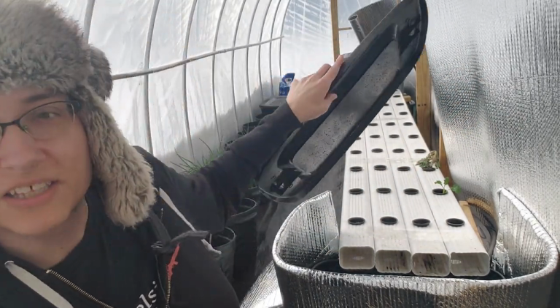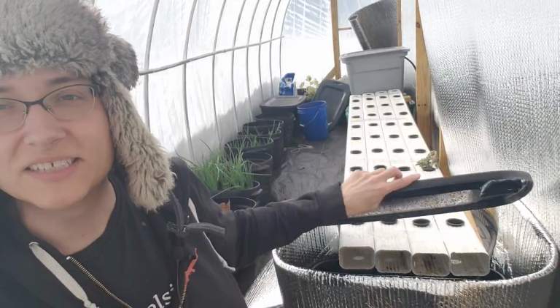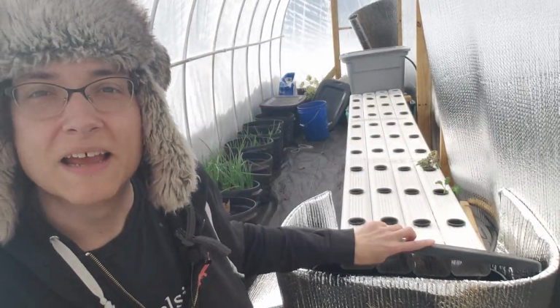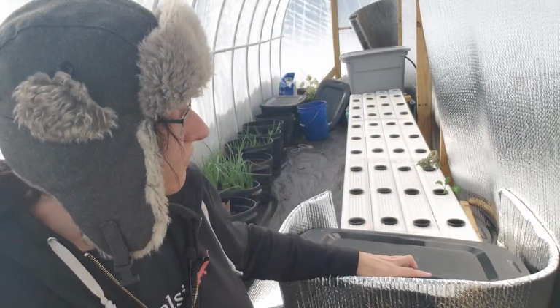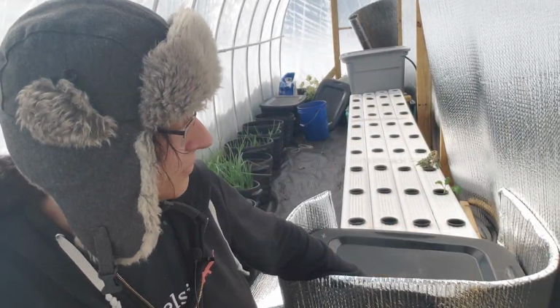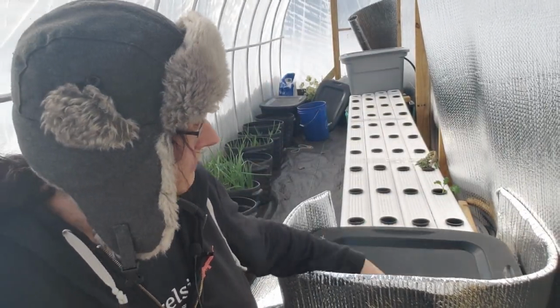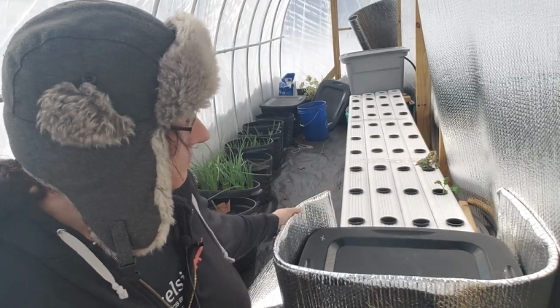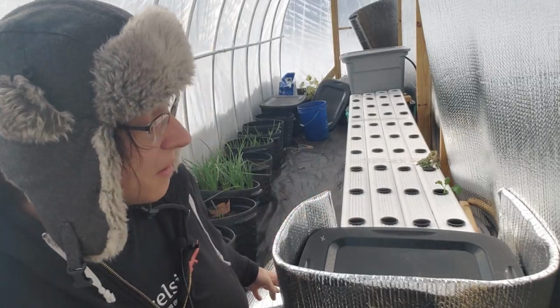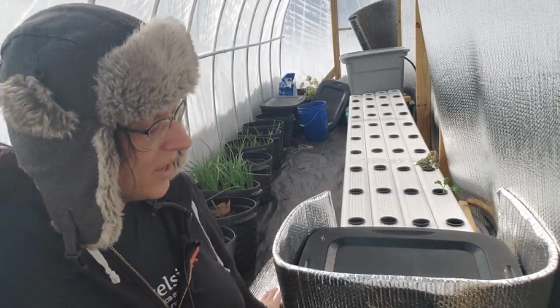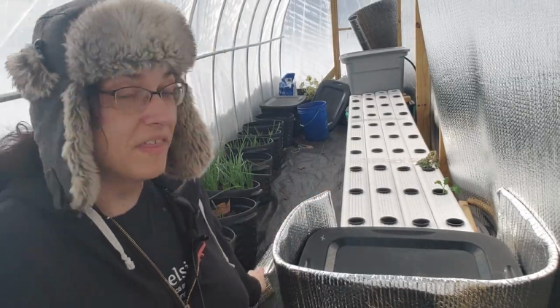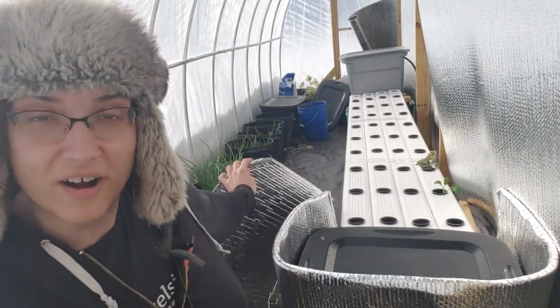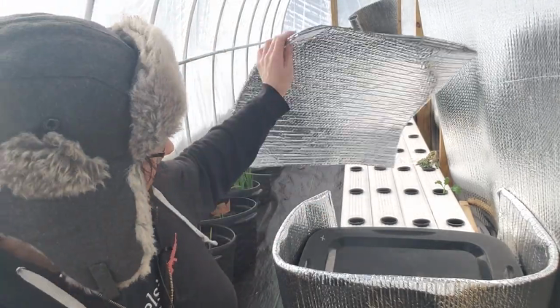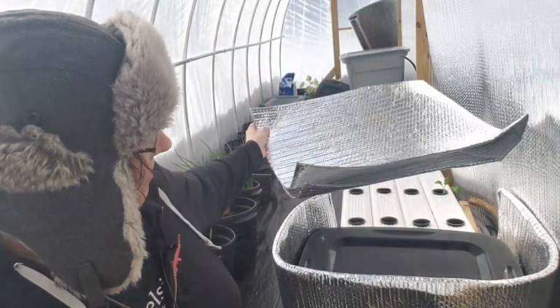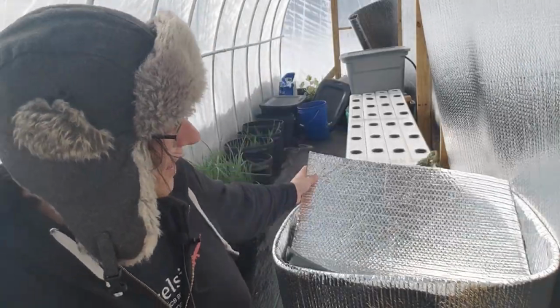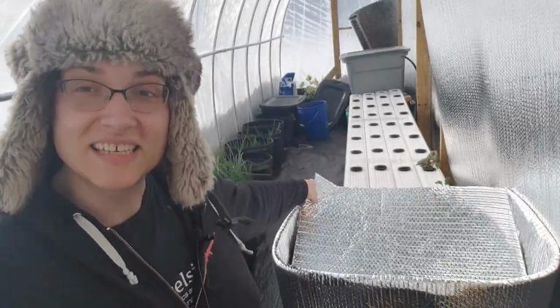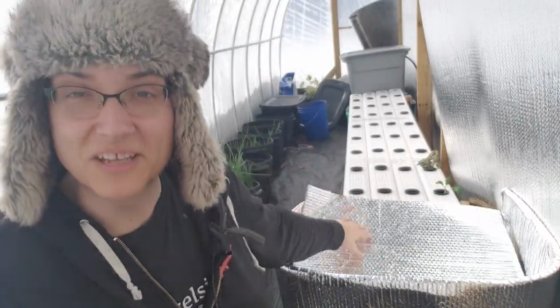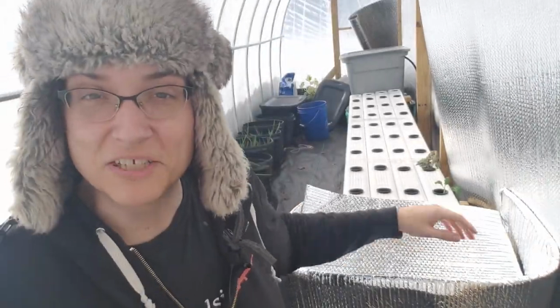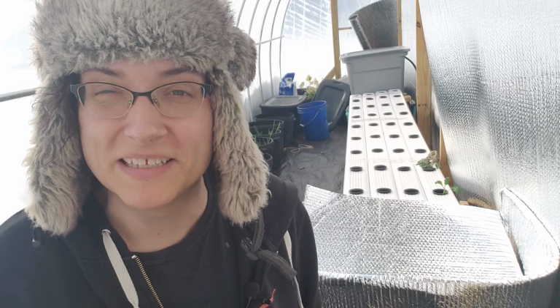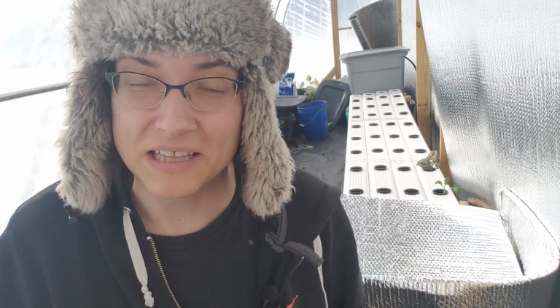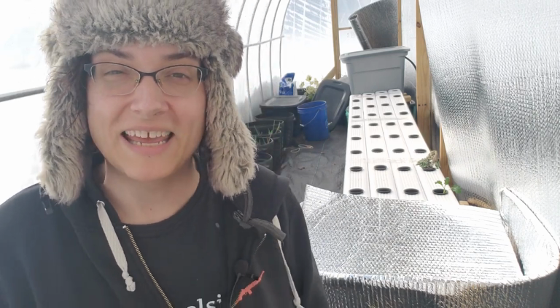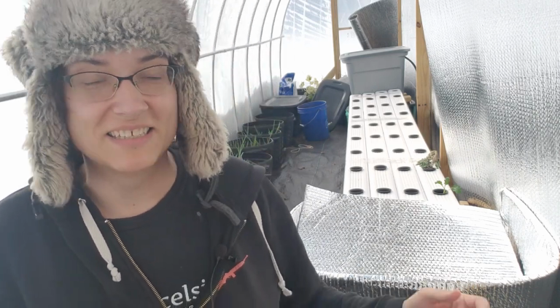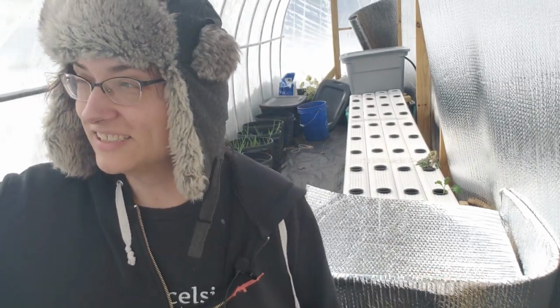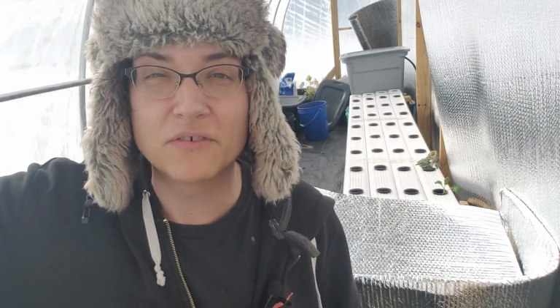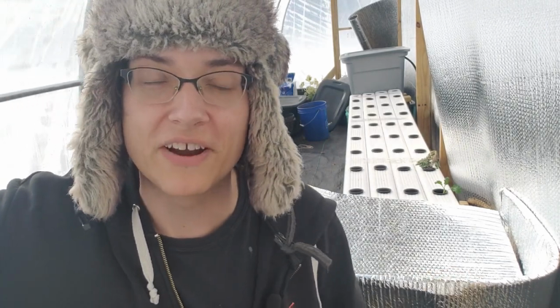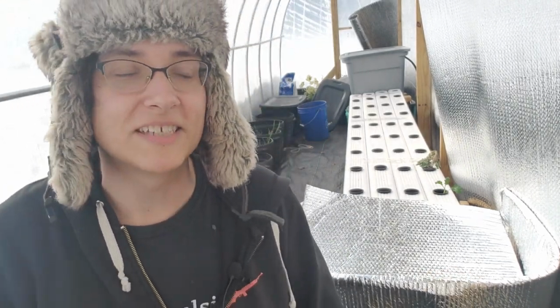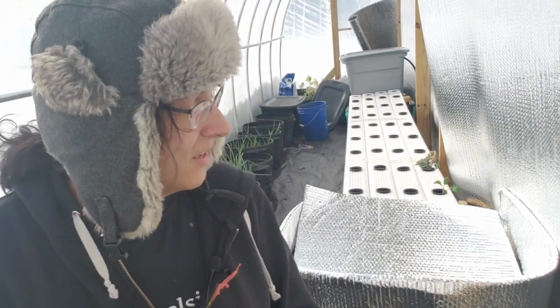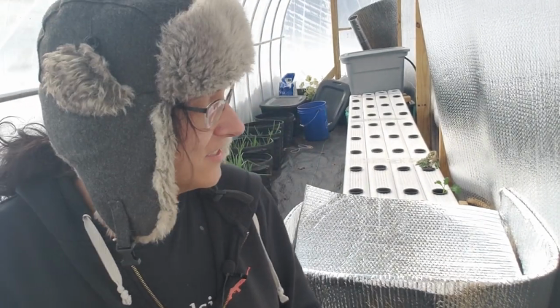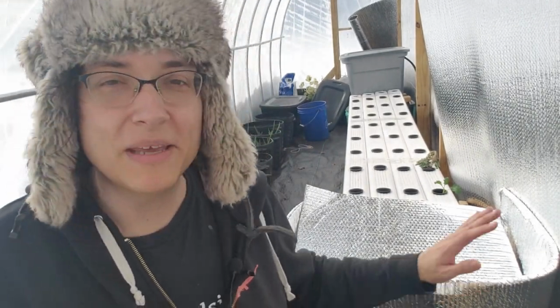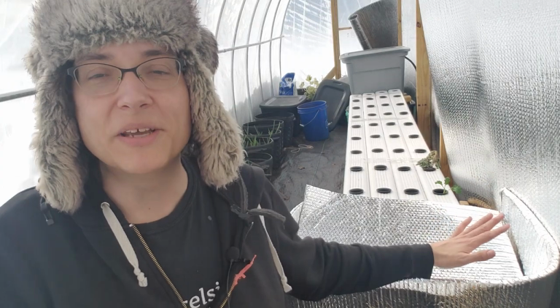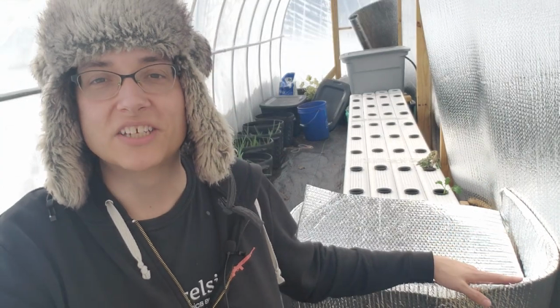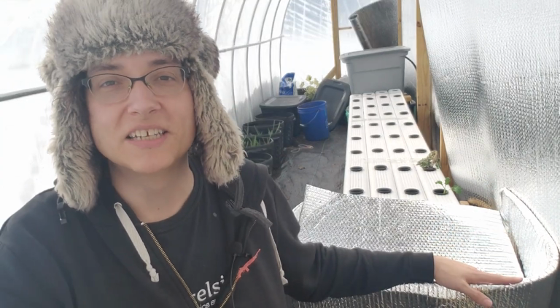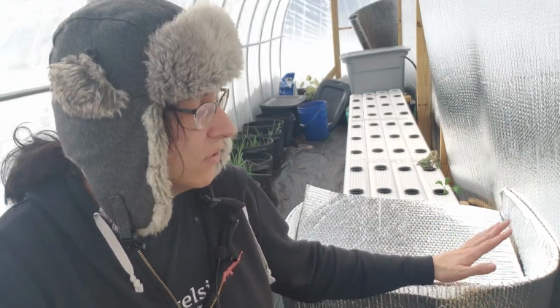Luckily, this greenhouse stays above freezing temperatures thus far, but it does get kind of cold here, especially if it's been several cloudy days and it's 12 degrees Fahrenheit outside. So it's going to be a challenge to keep this nice and warm and cozy.